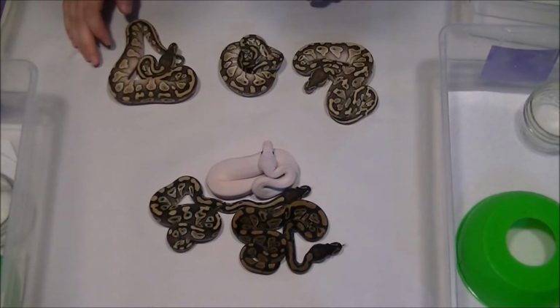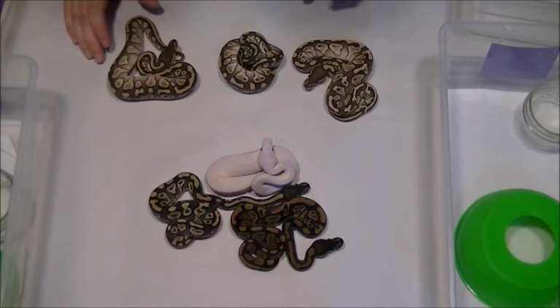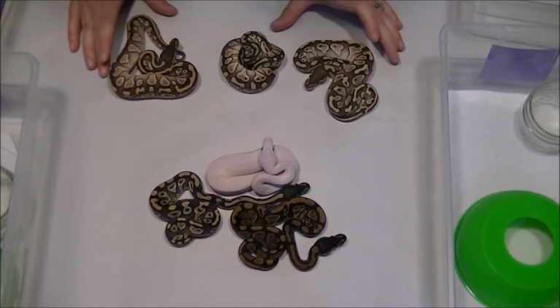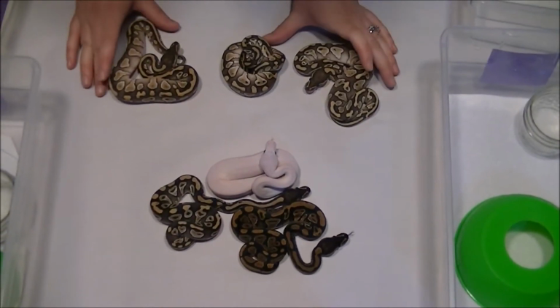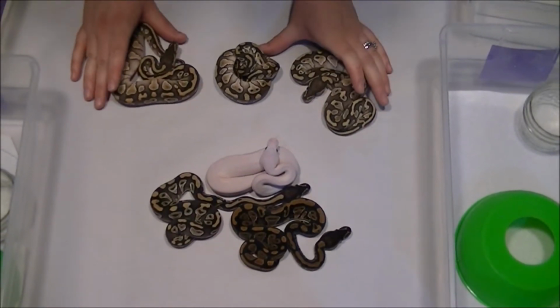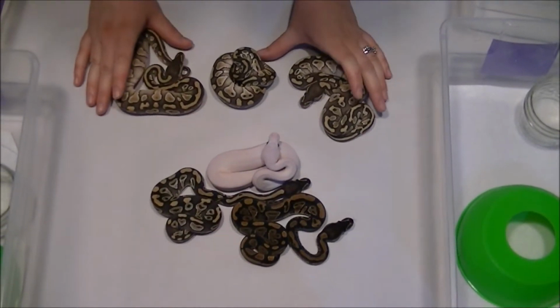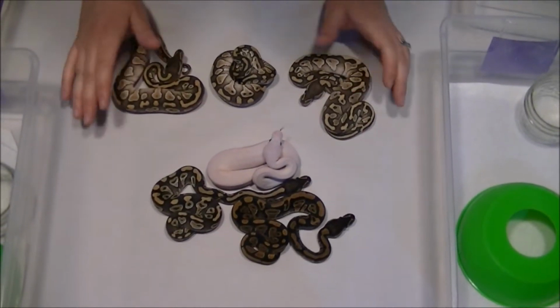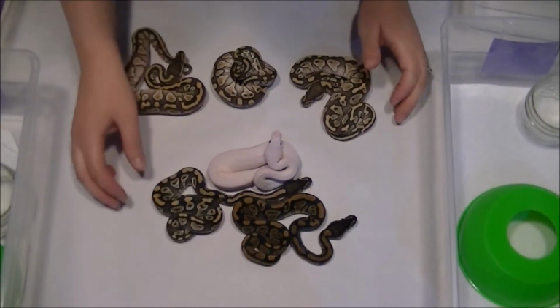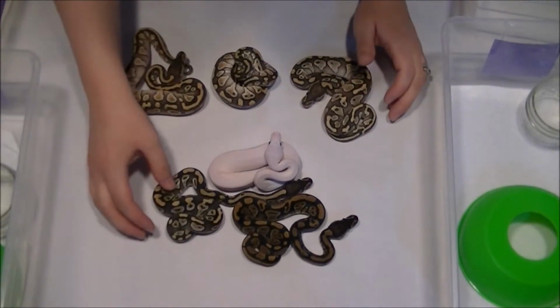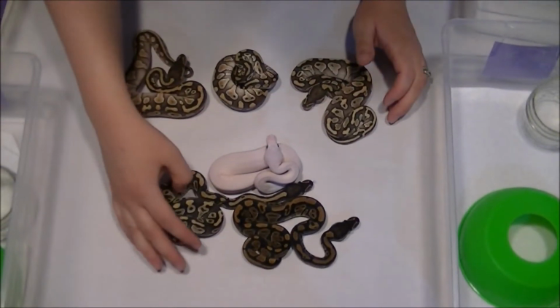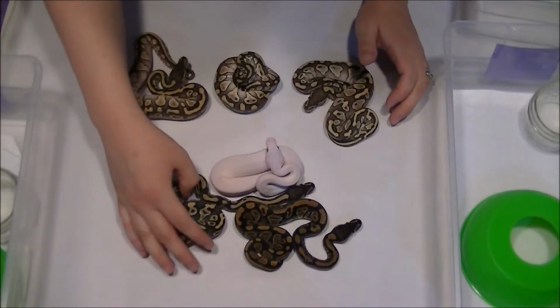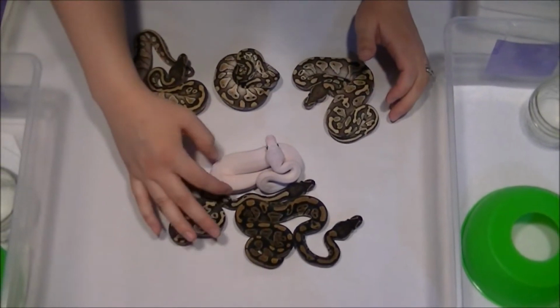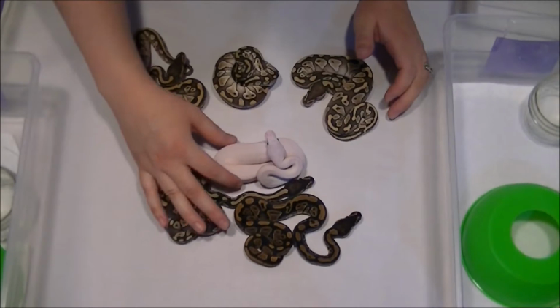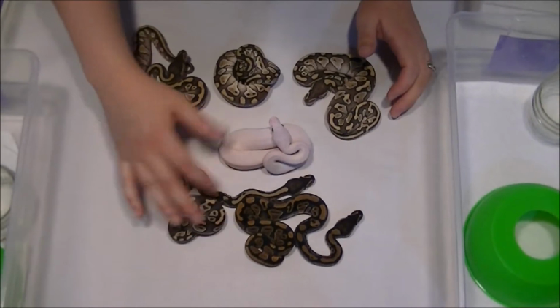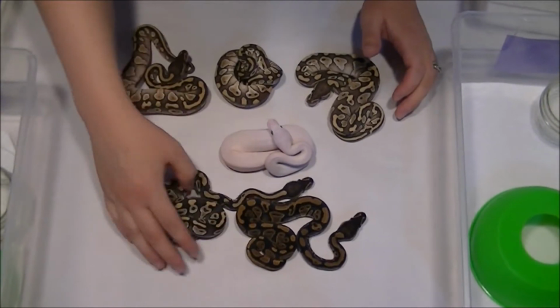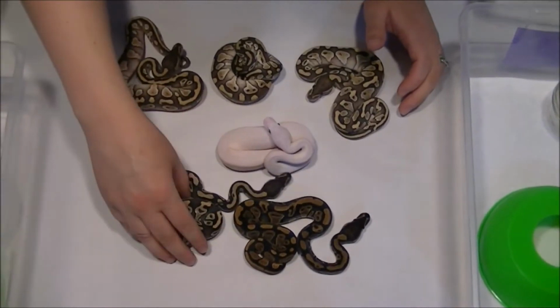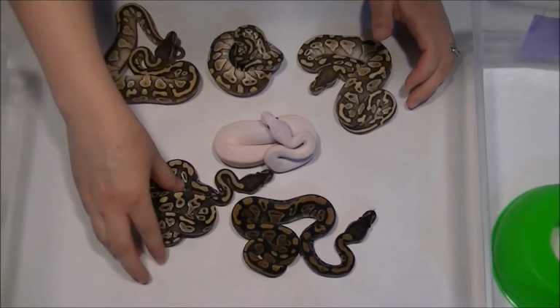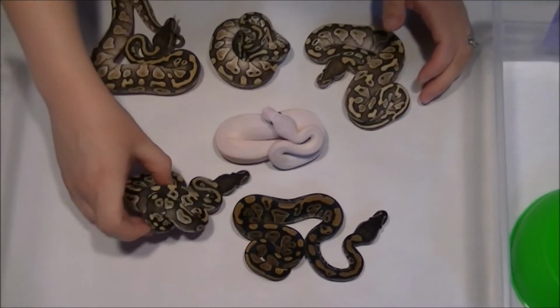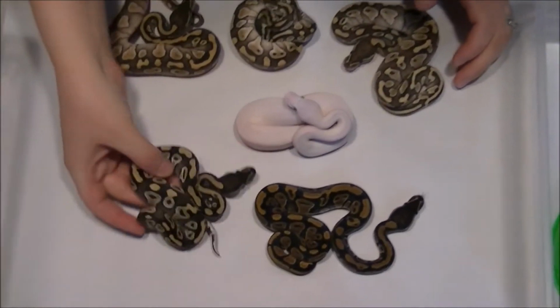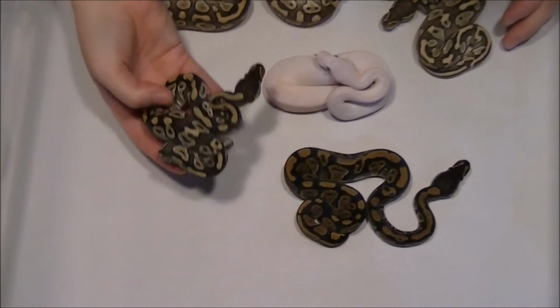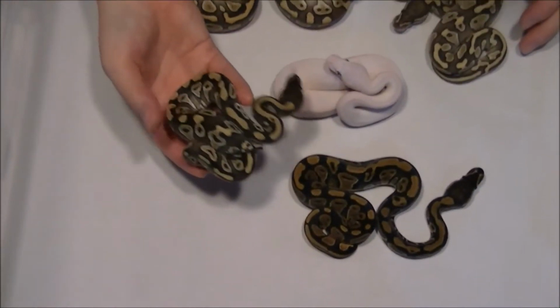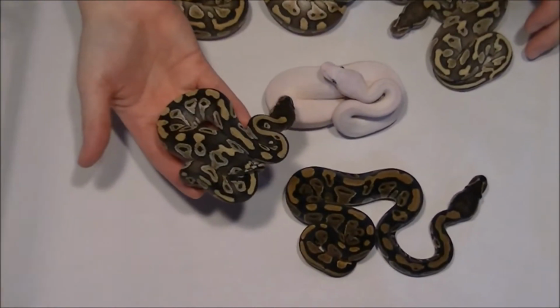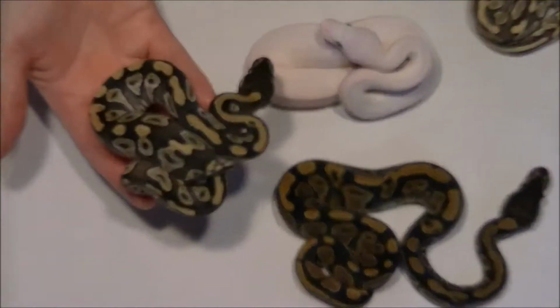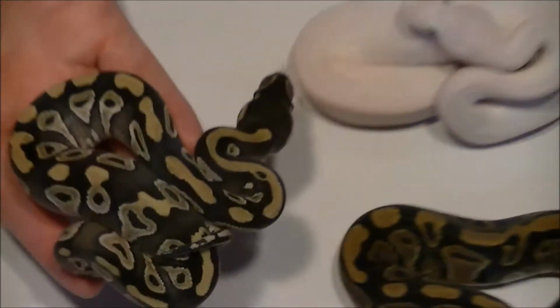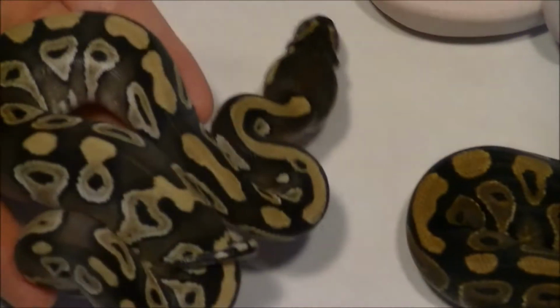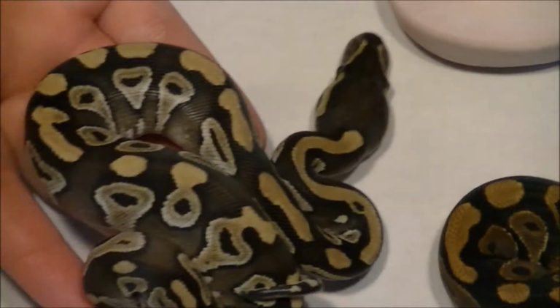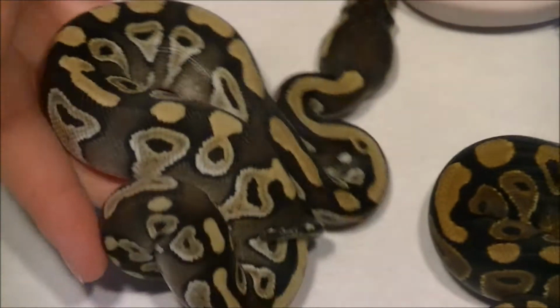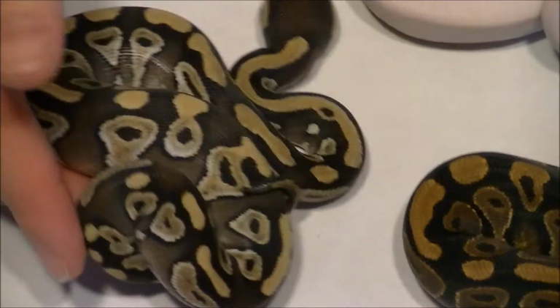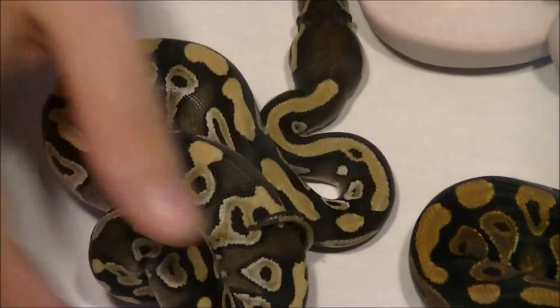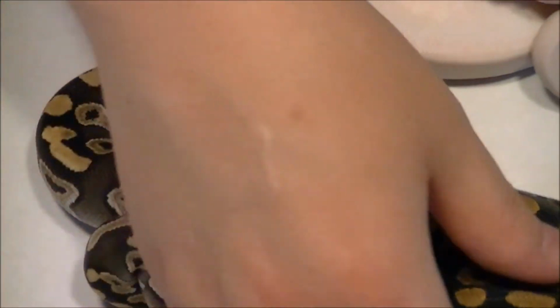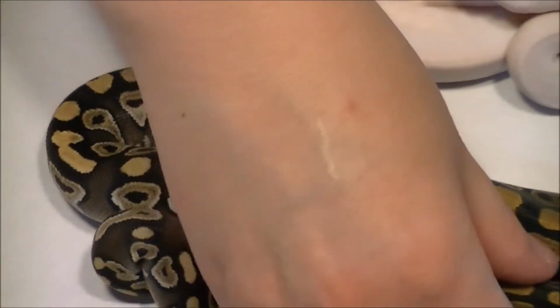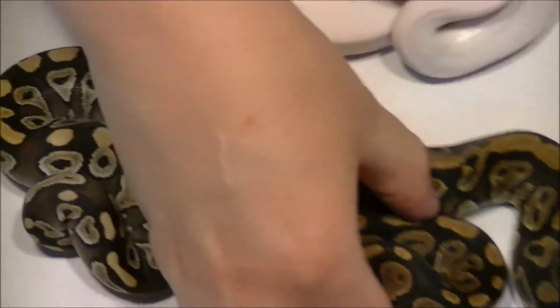All right, so here are the results of clutch one for 2013. We got our mojave female we're going to hold back, and a little normal female.